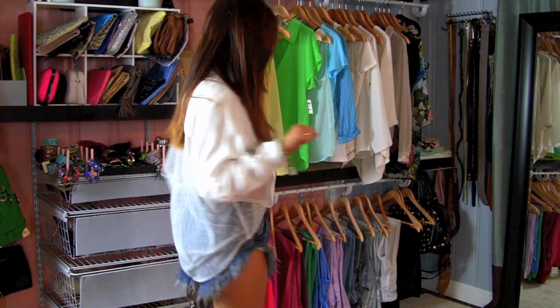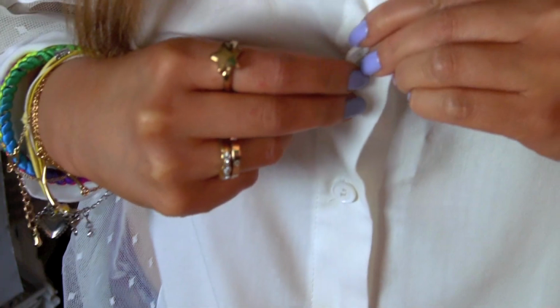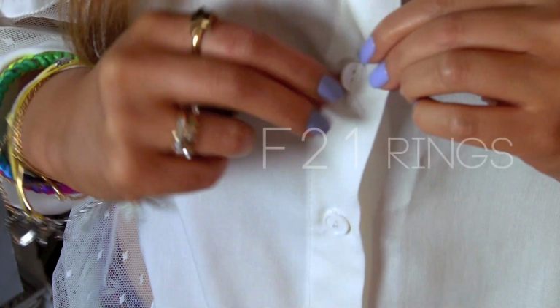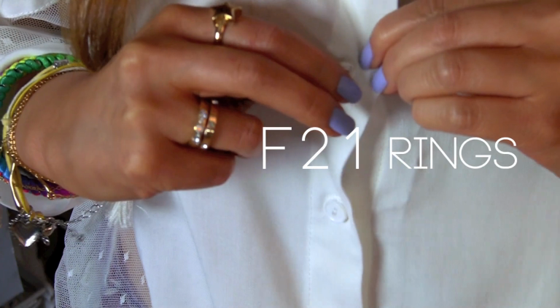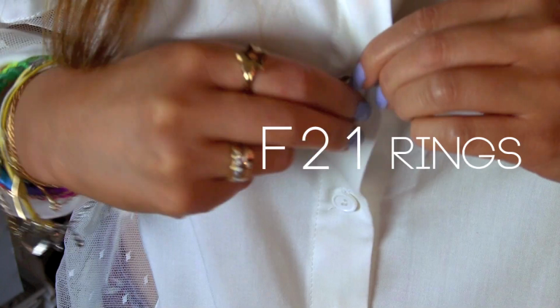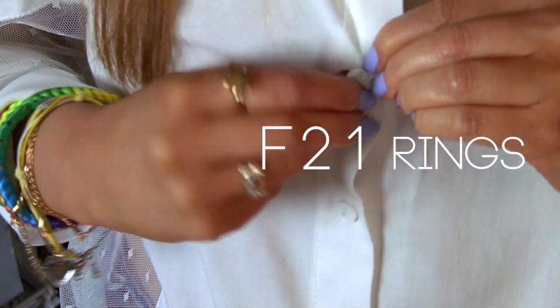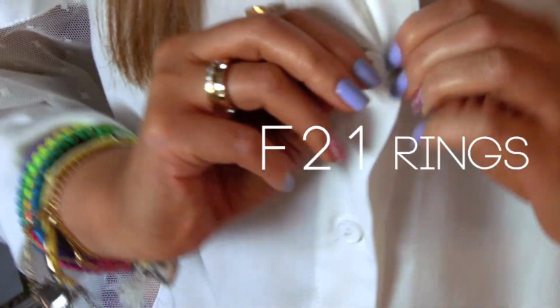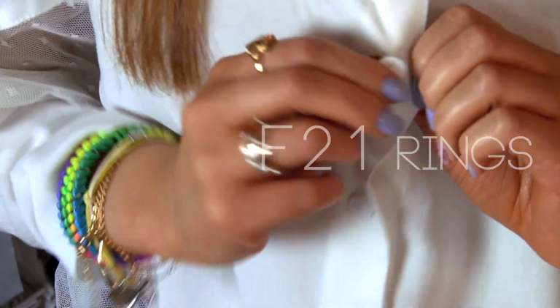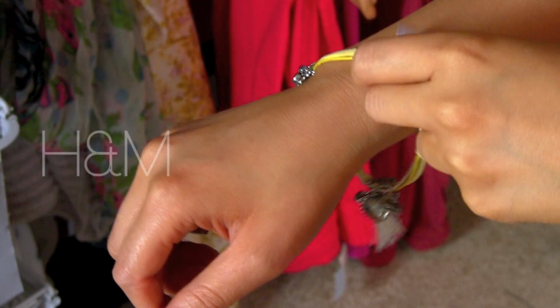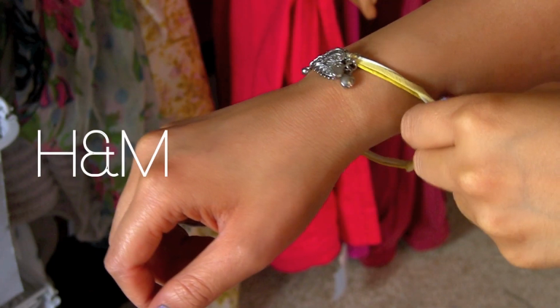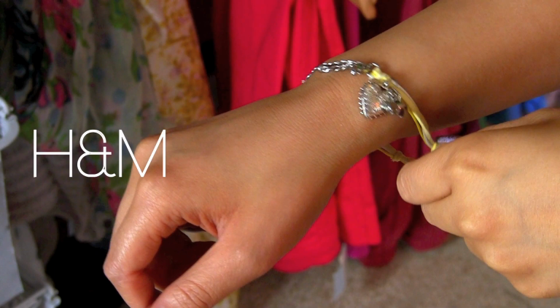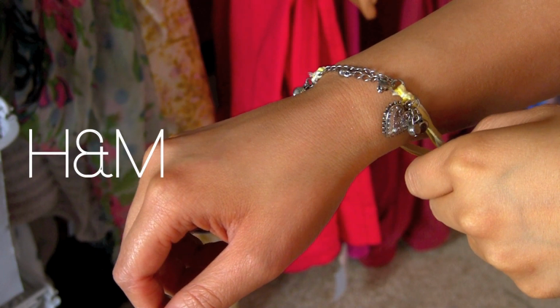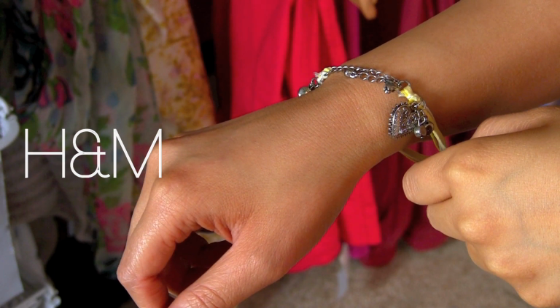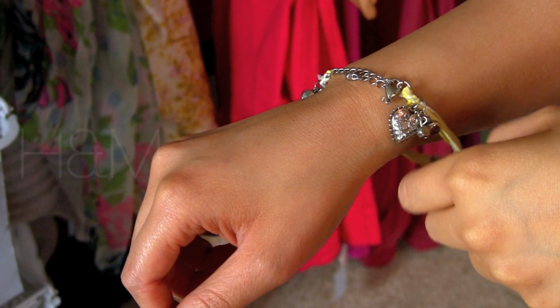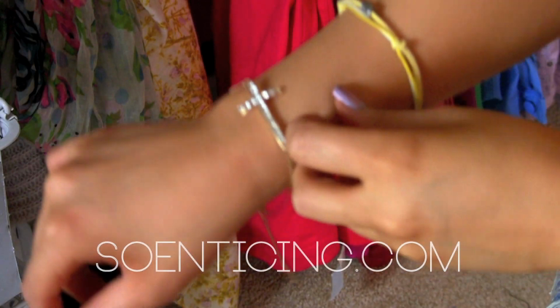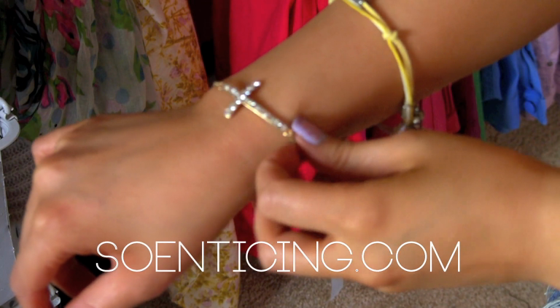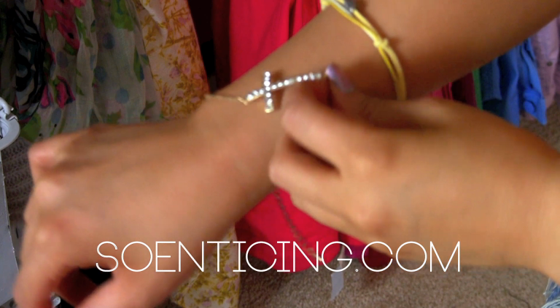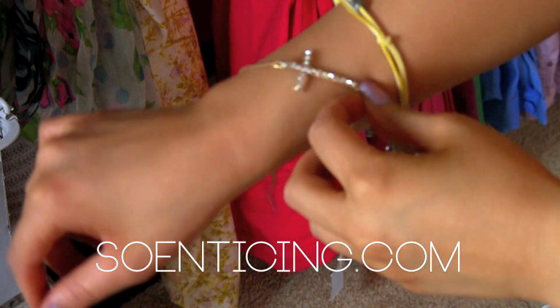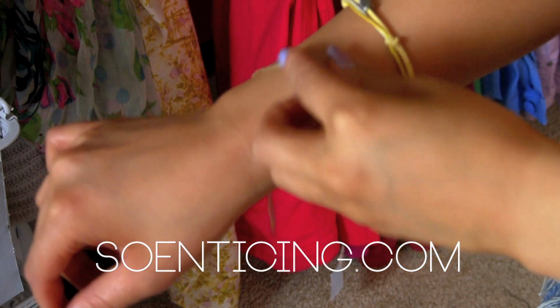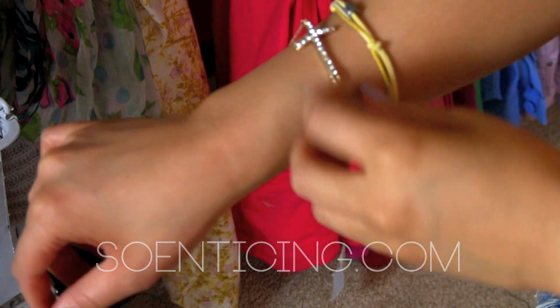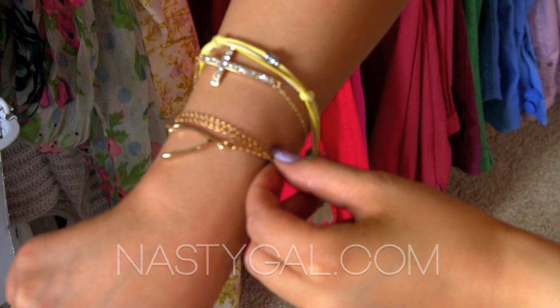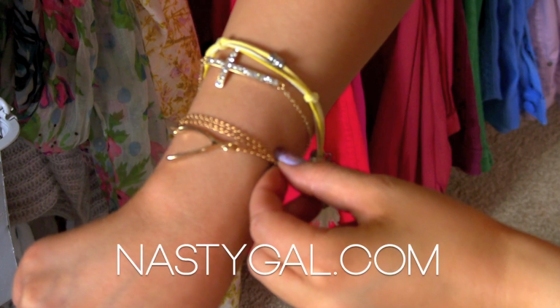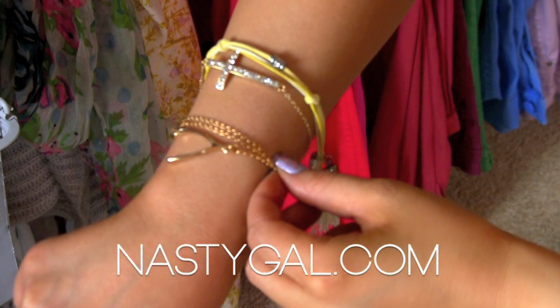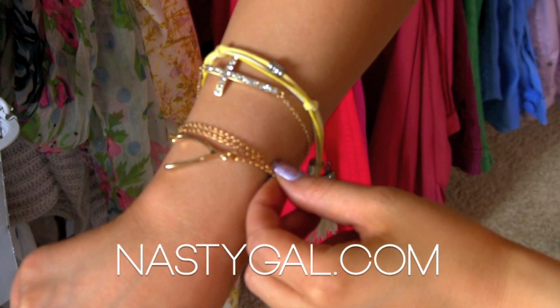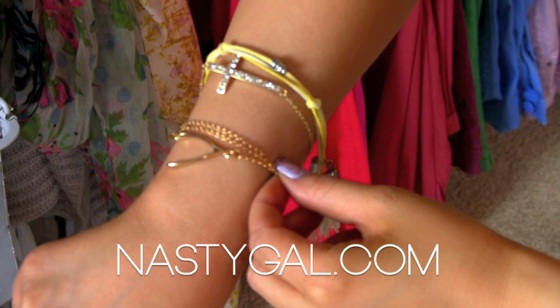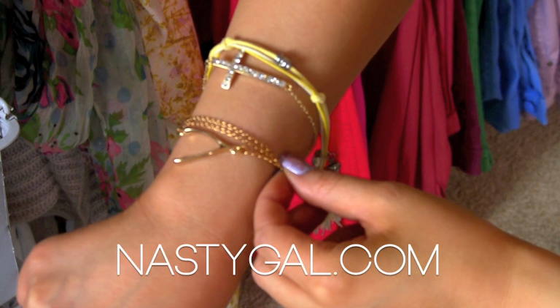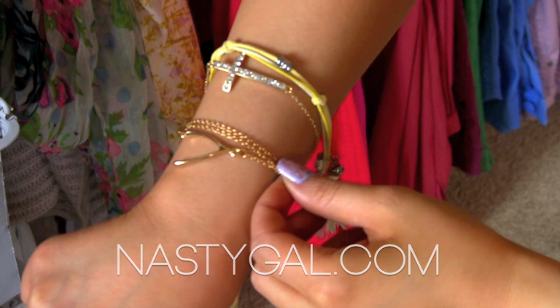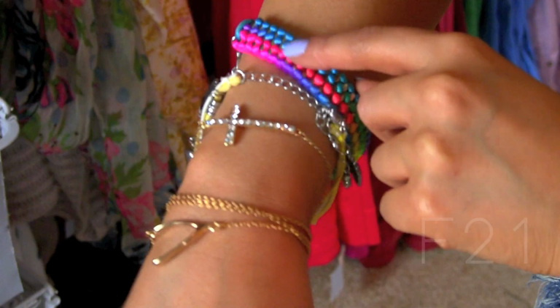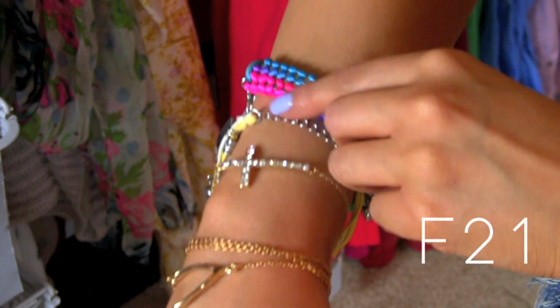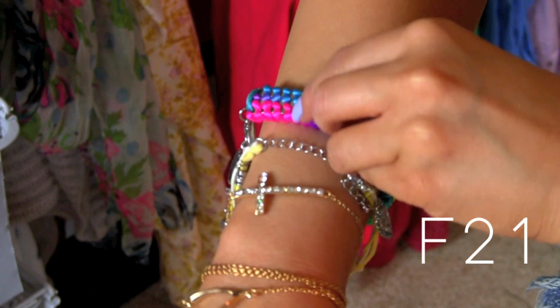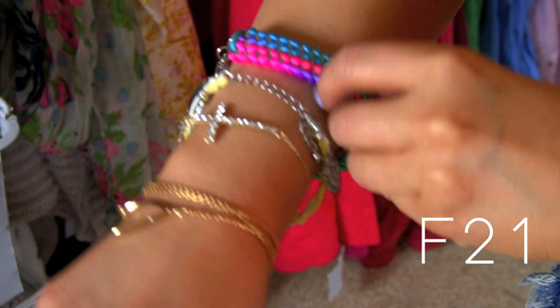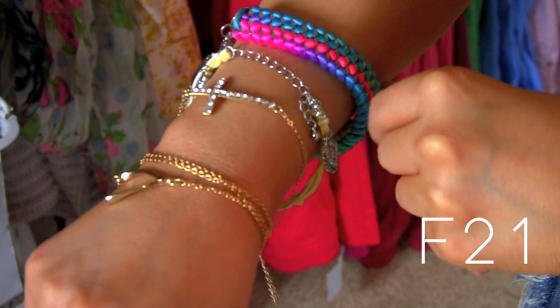I wanted to be romantic but also like I'm not trying too hard. I piled on some cute dainty bracelets, a charm bracelet, and a so-enticing cross bracelet. And this Nasty Gal wishbone necklace that I wrapped around as a bracelet.